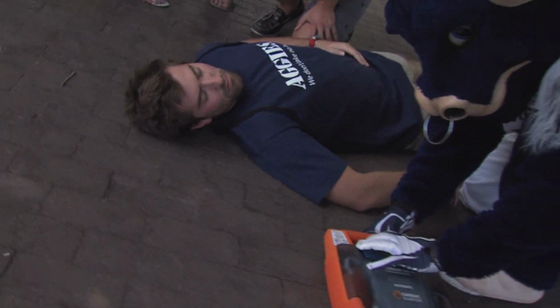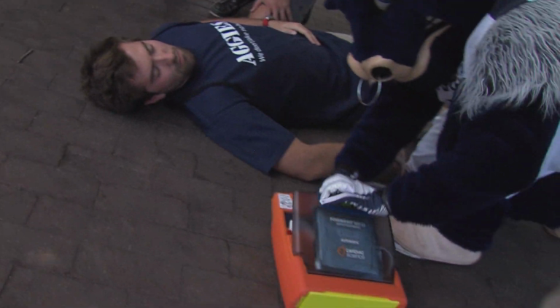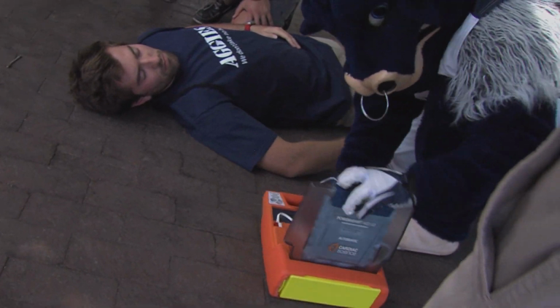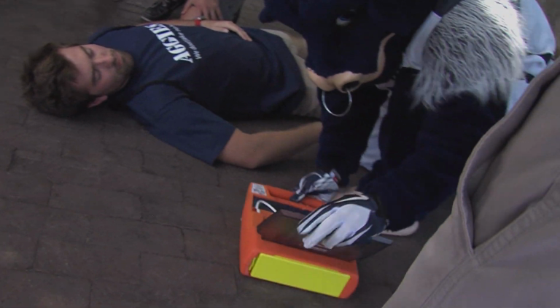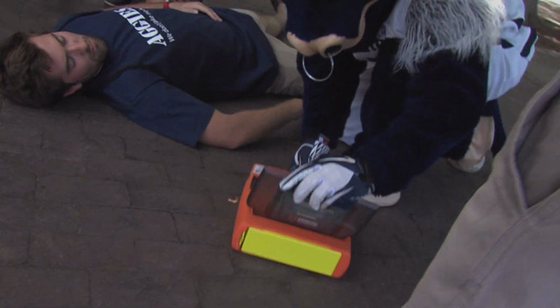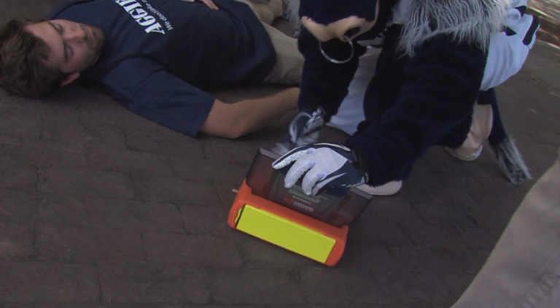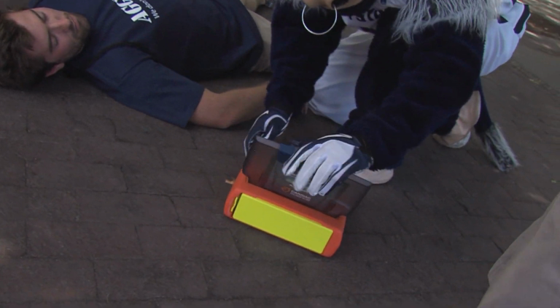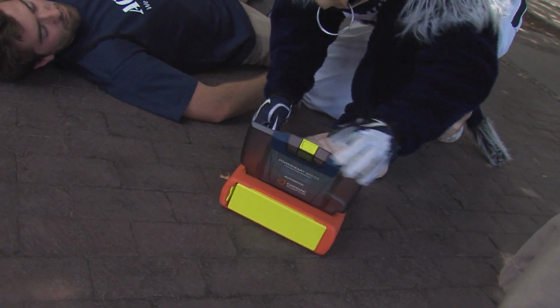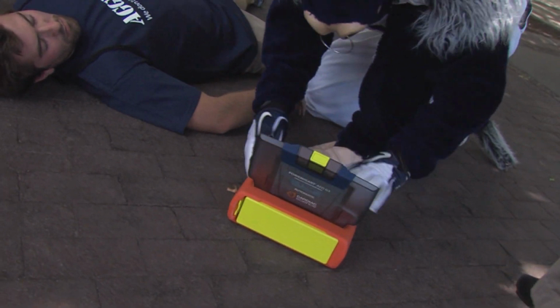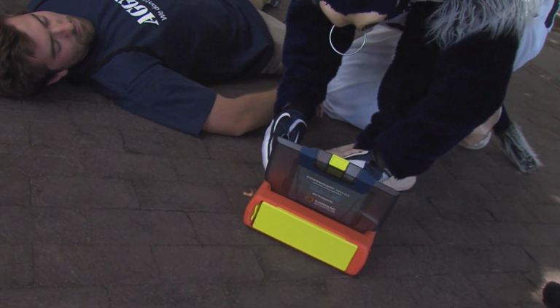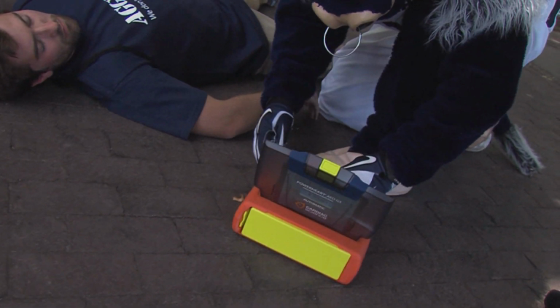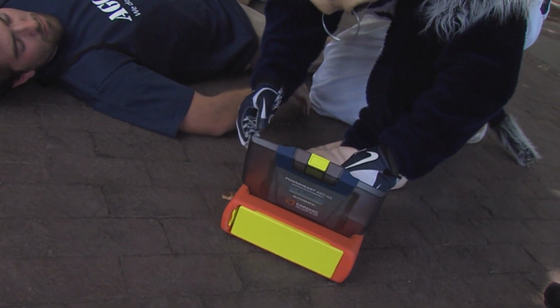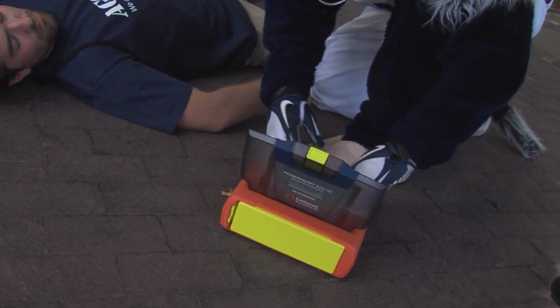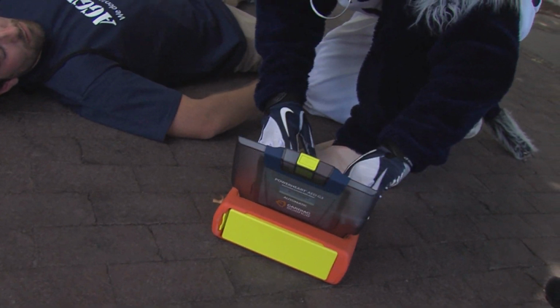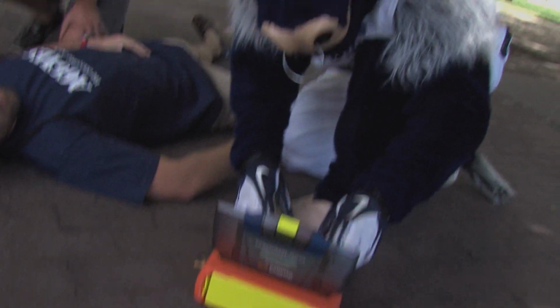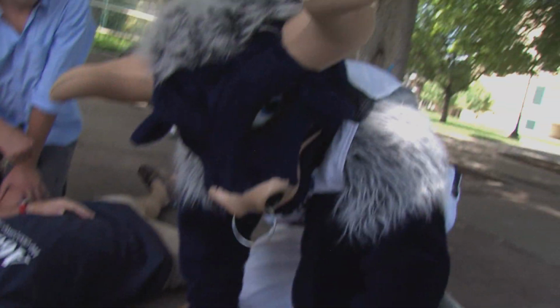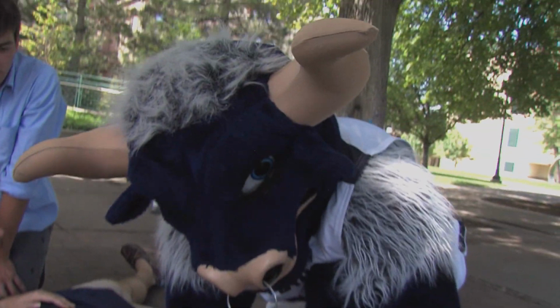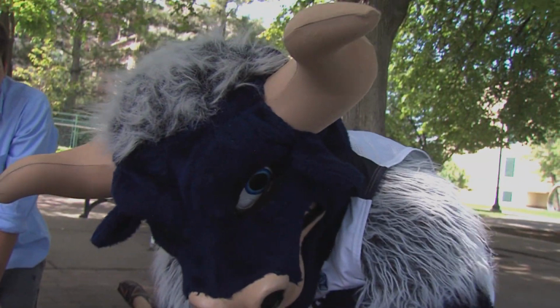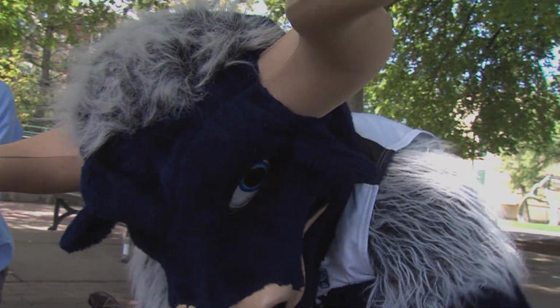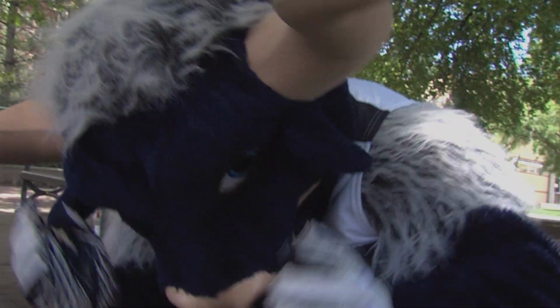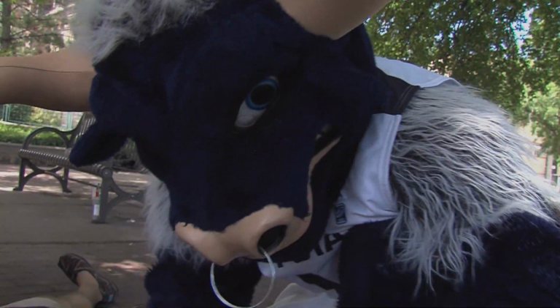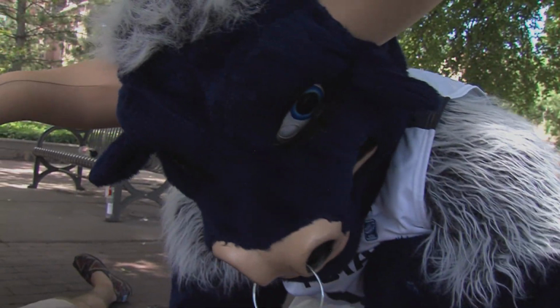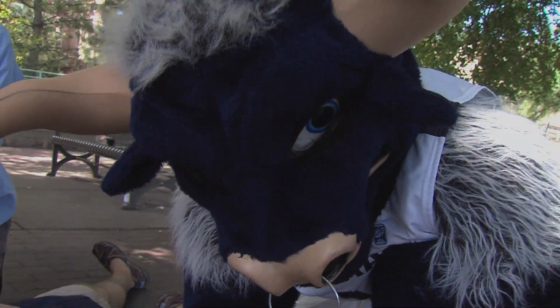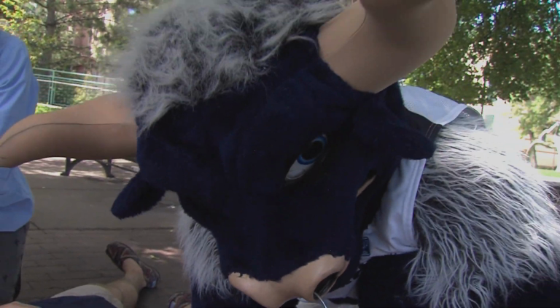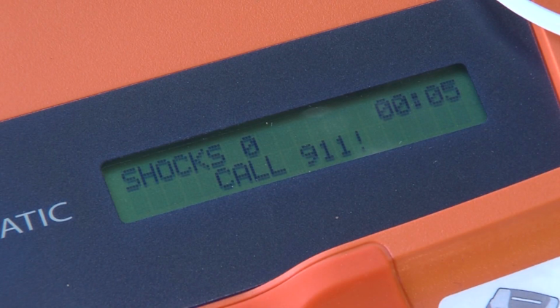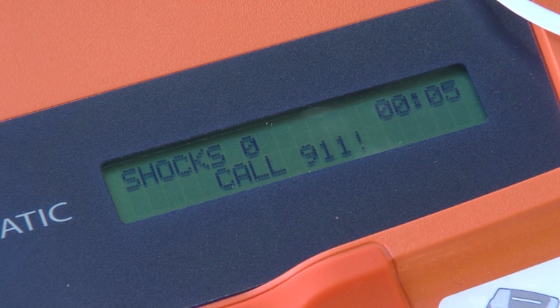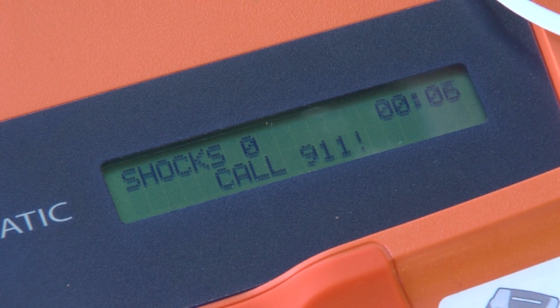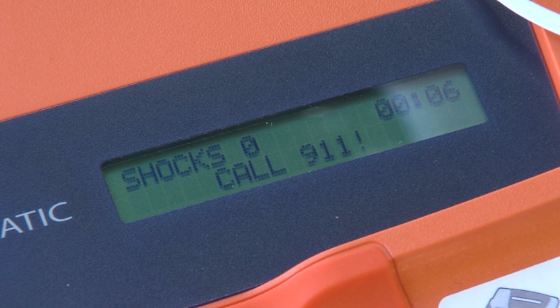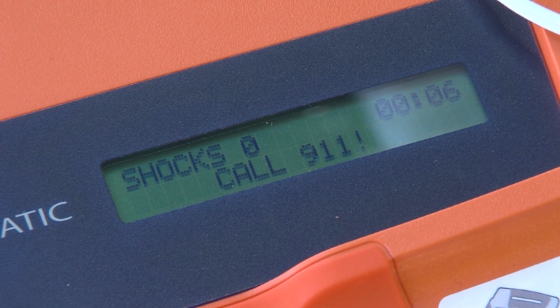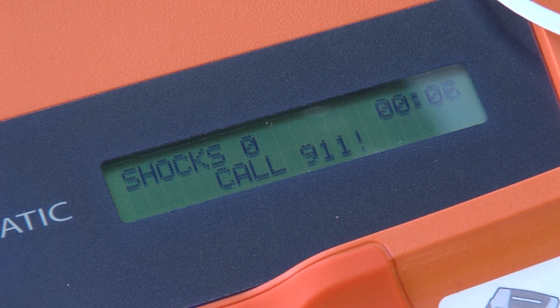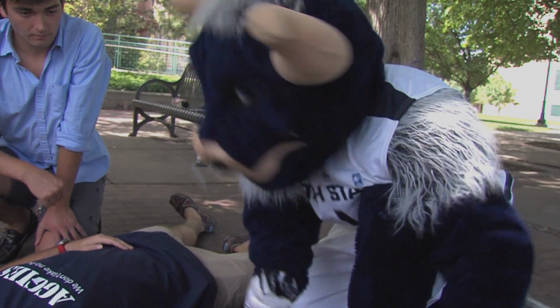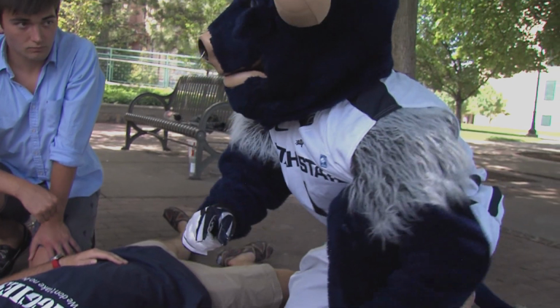Open the lid, and the AED will give you instructions on the appropriate course of action. Stay calm and follow these voice instructions. Make sure 911 is called now.